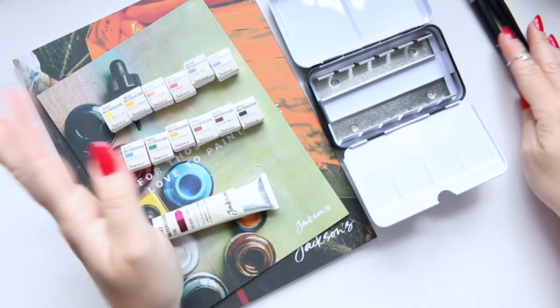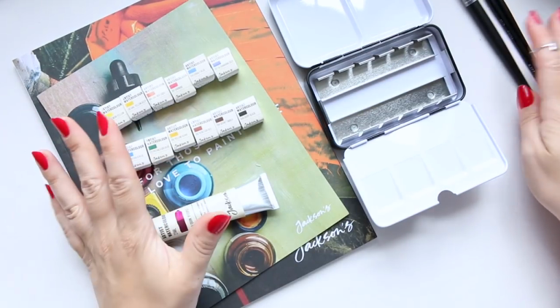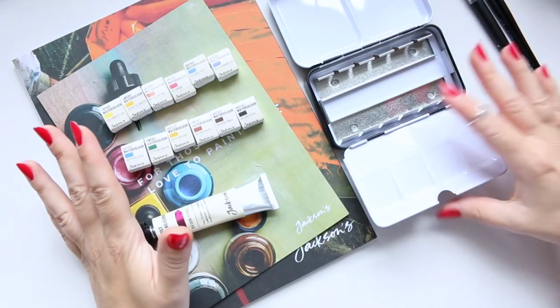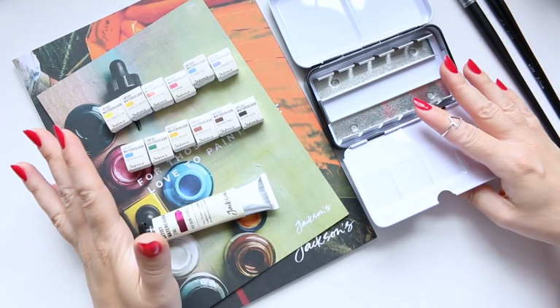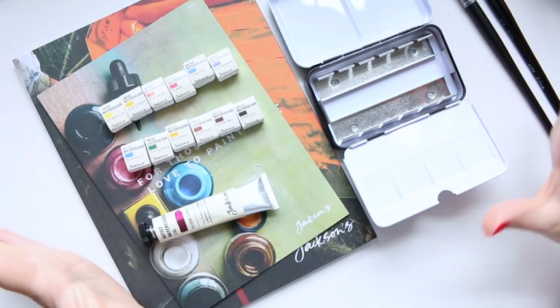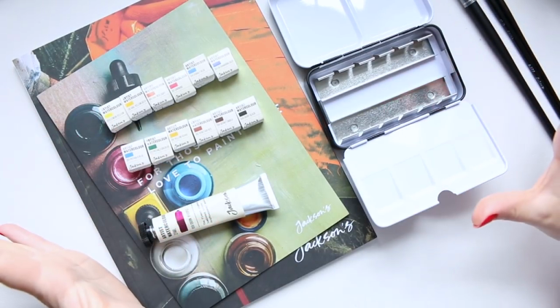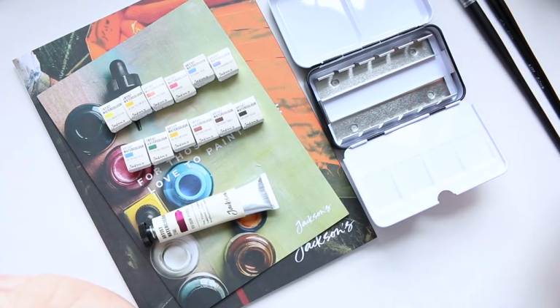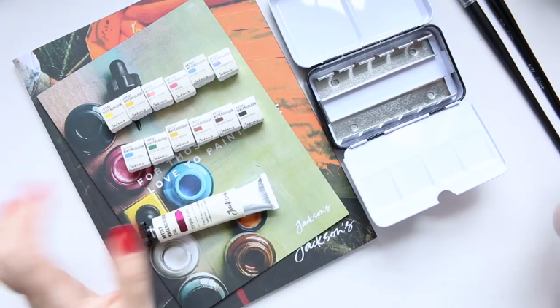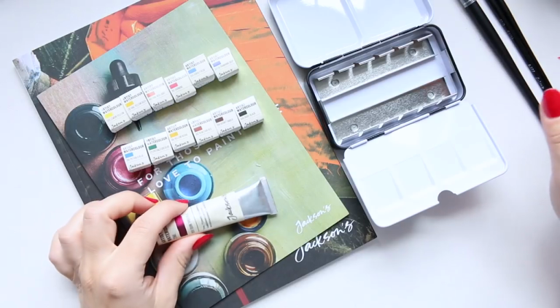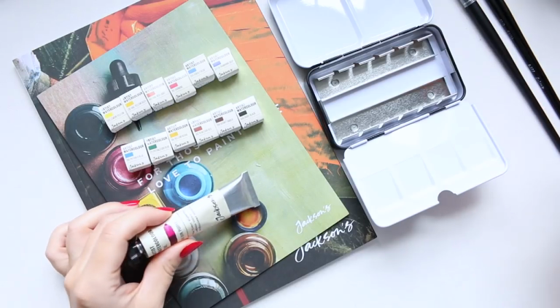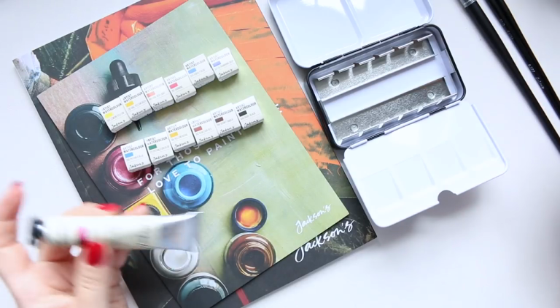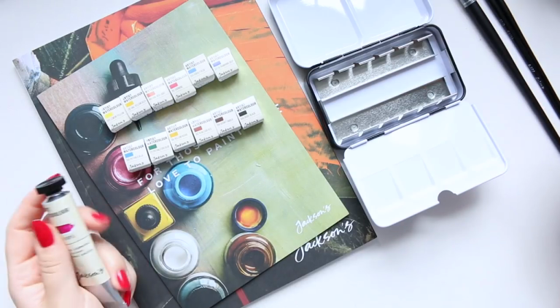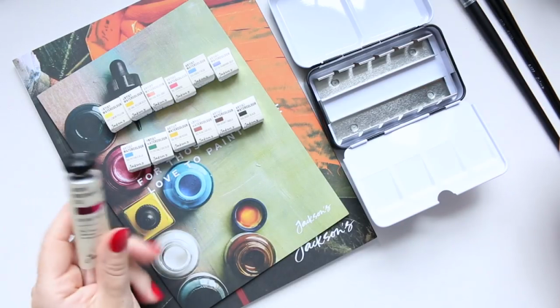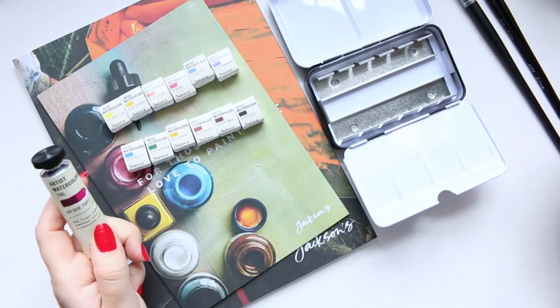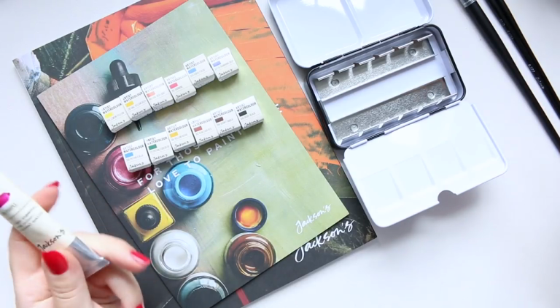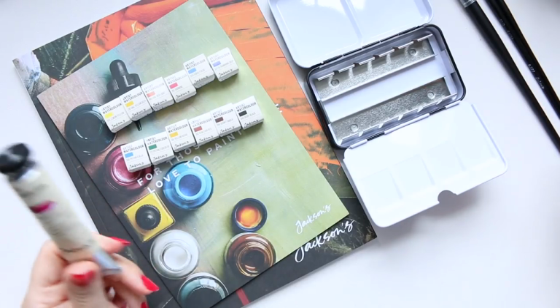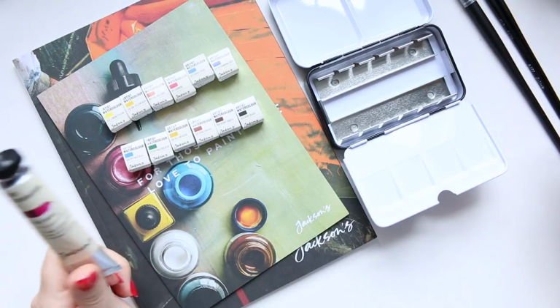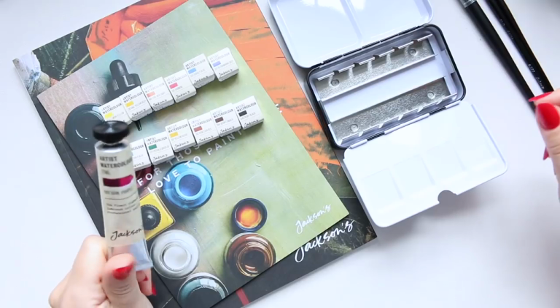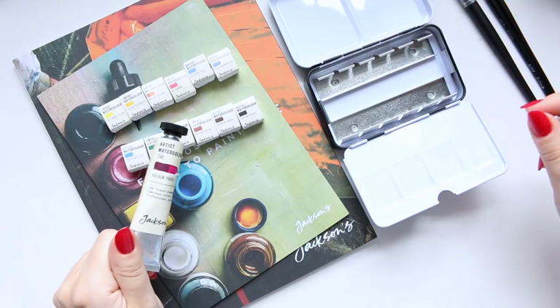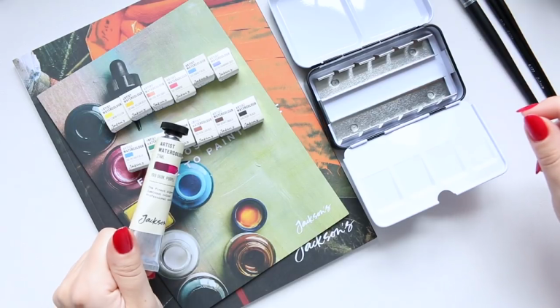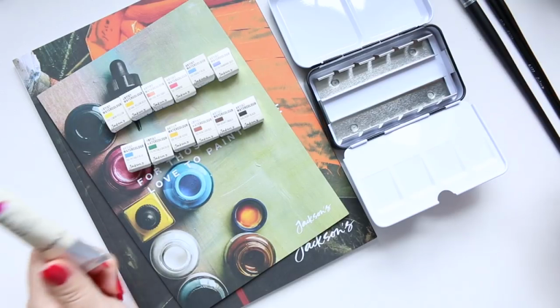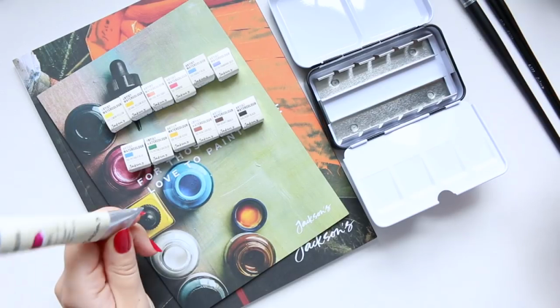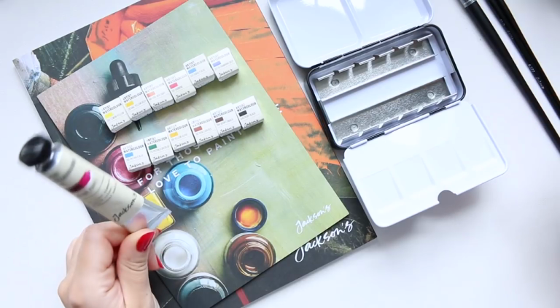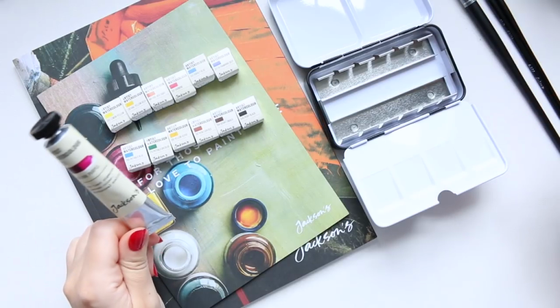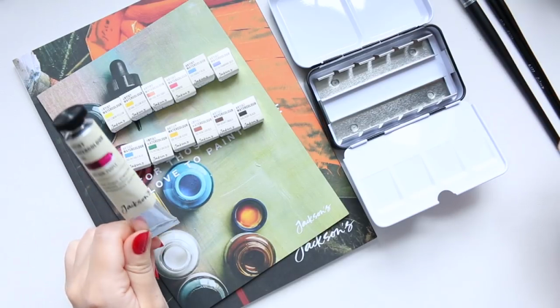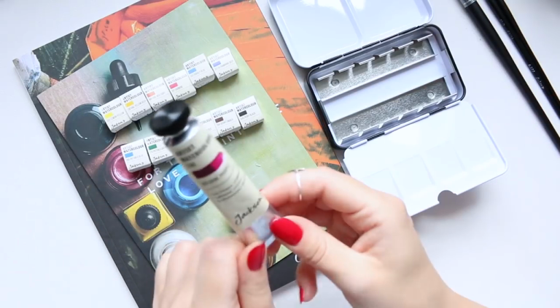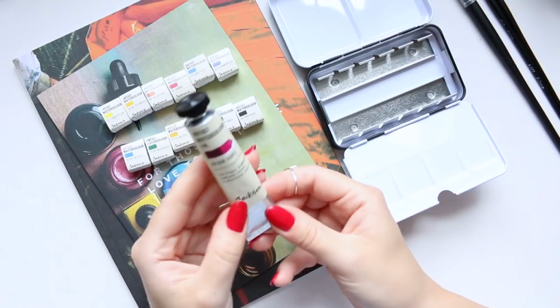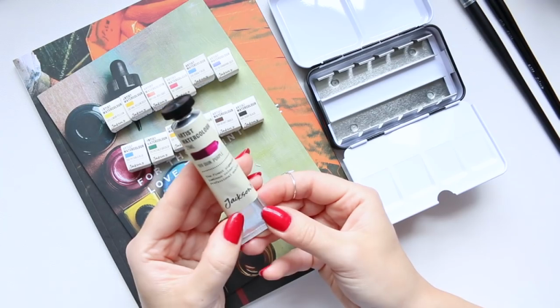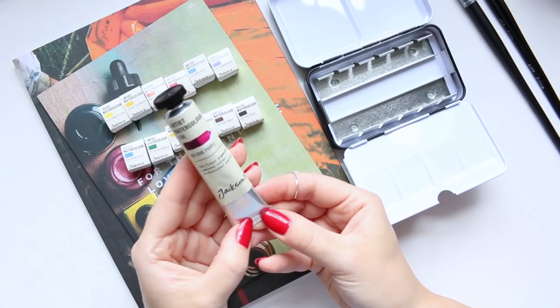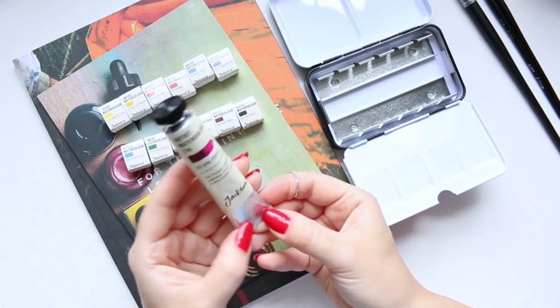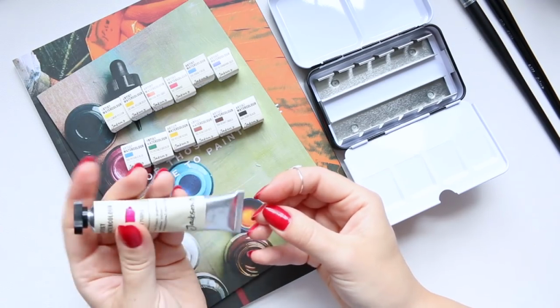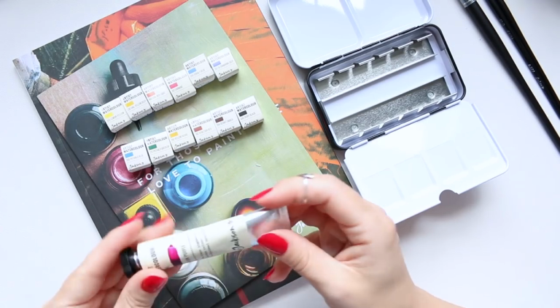I wanted to try out their watercolors because I thought if I love the brush so much, then I'm intrigued to see how the watercolors are.